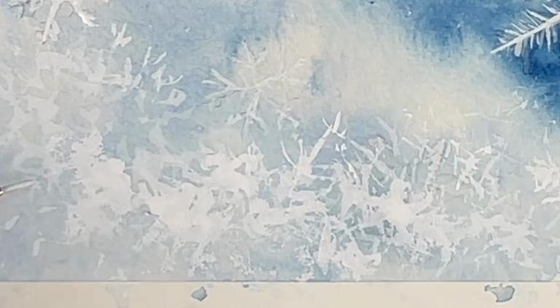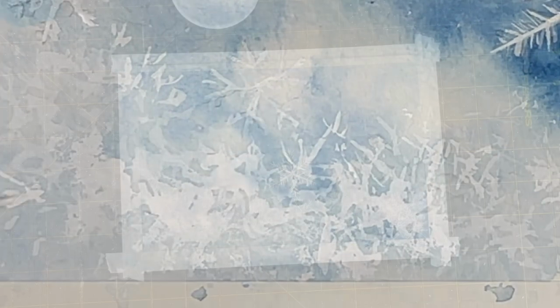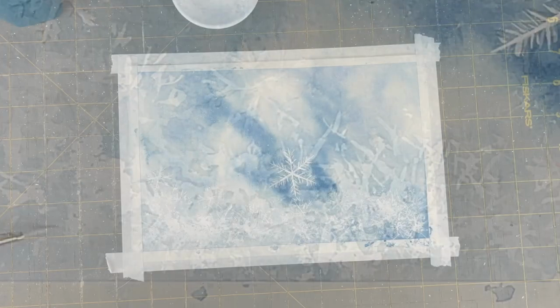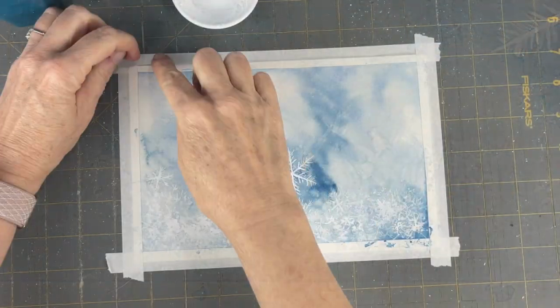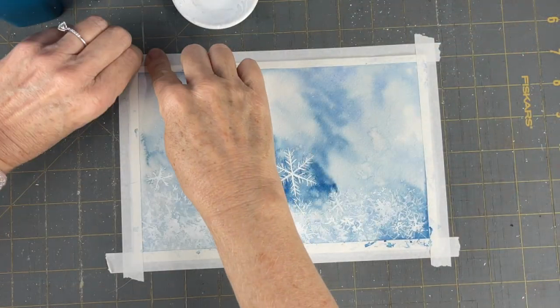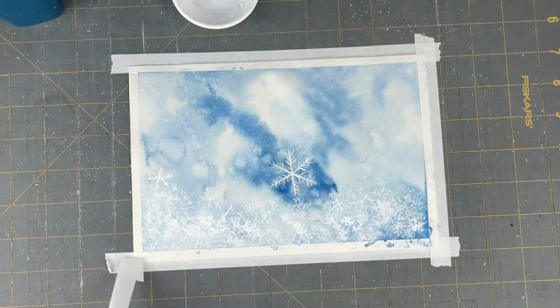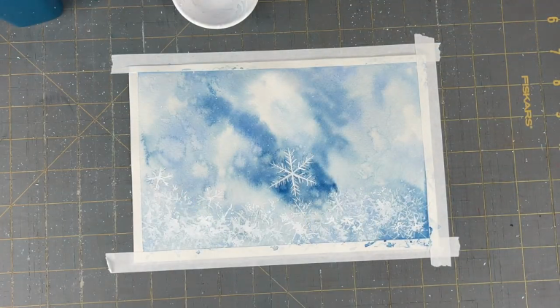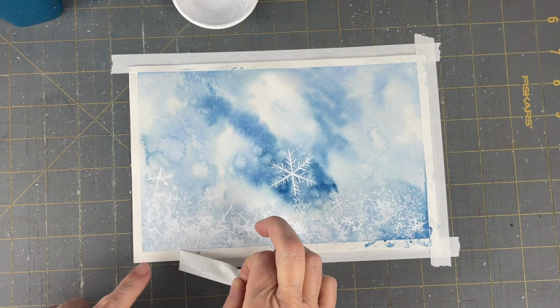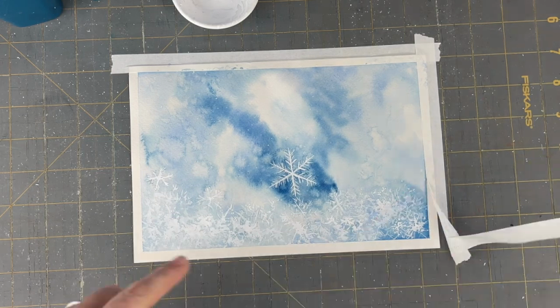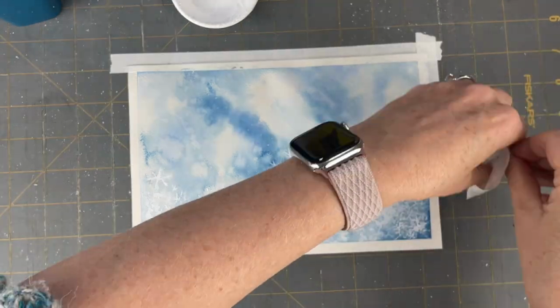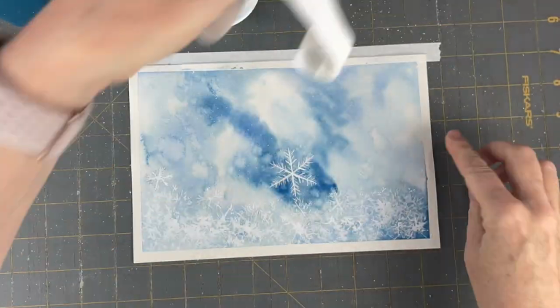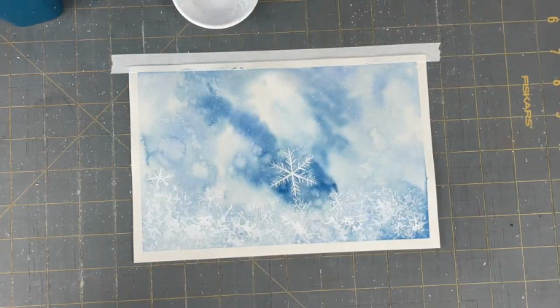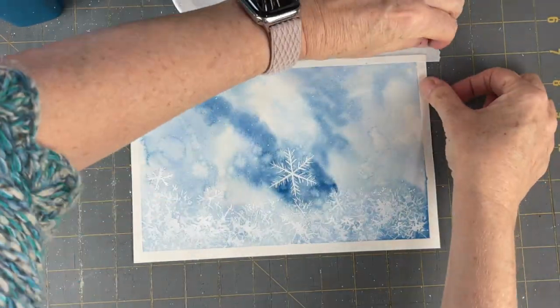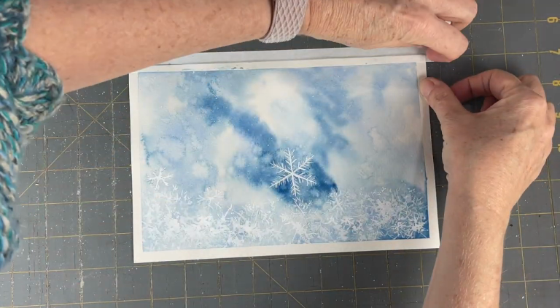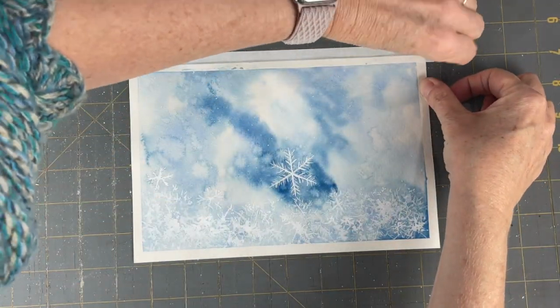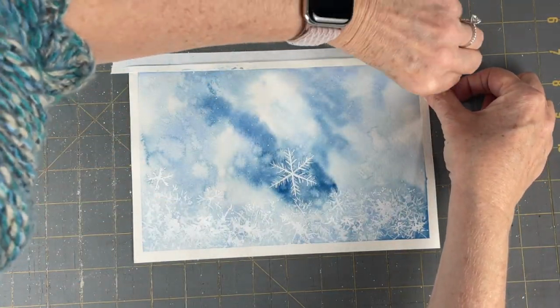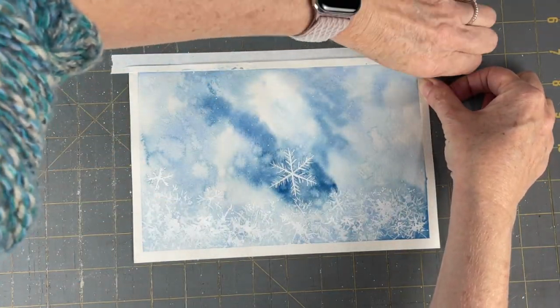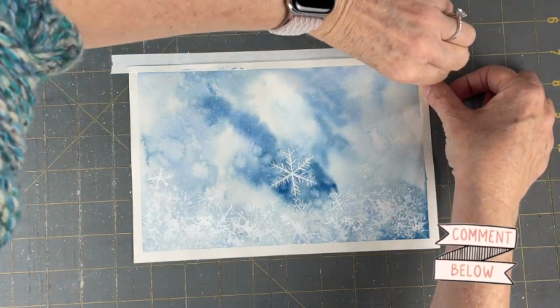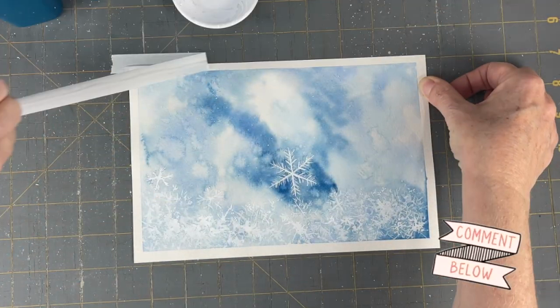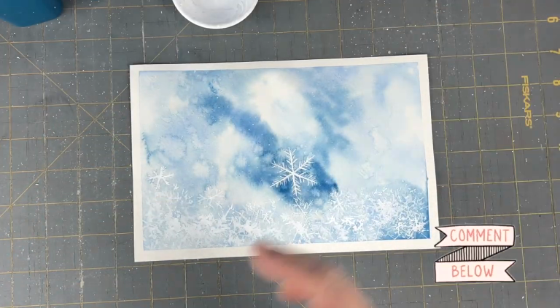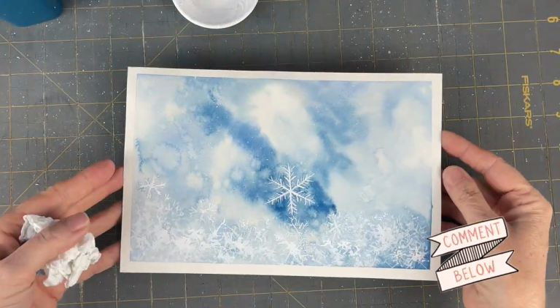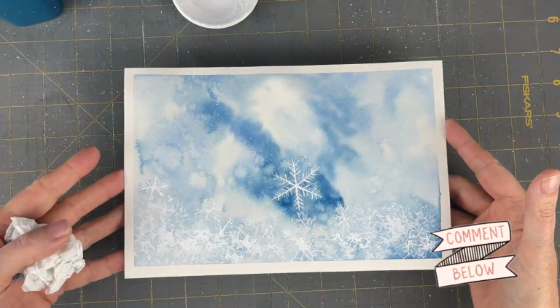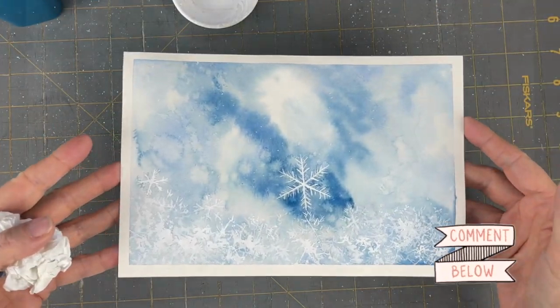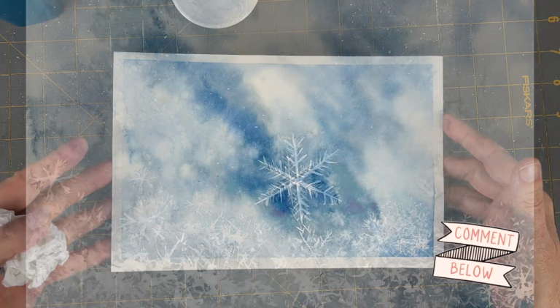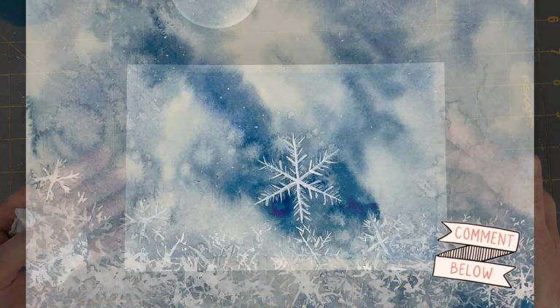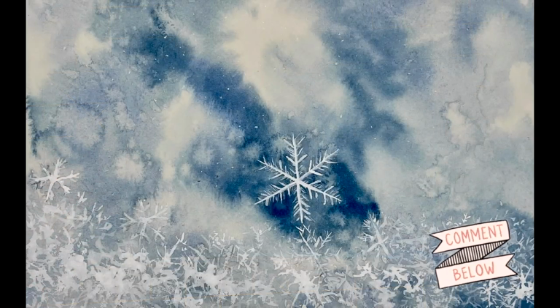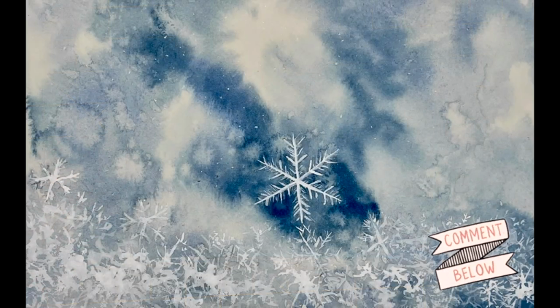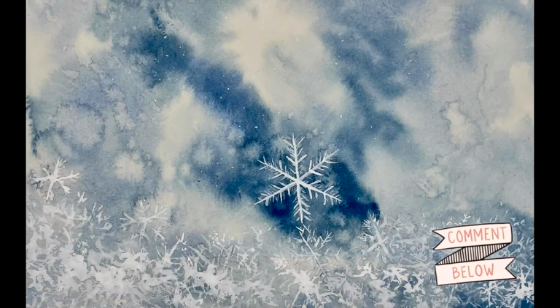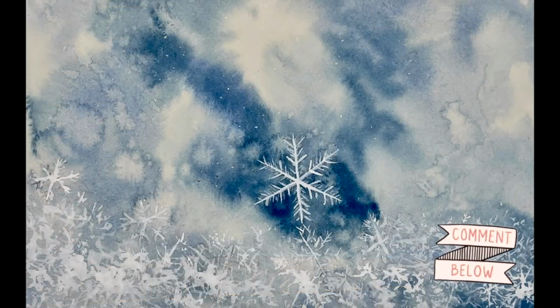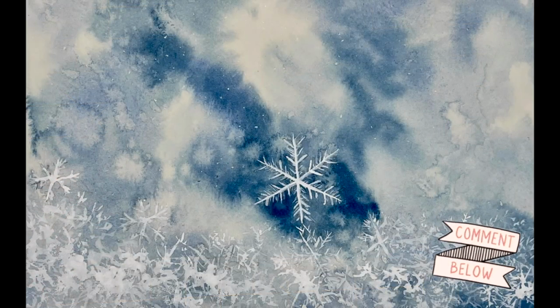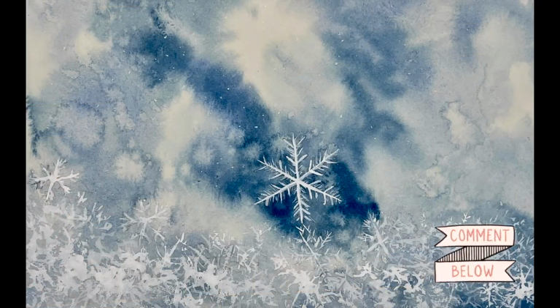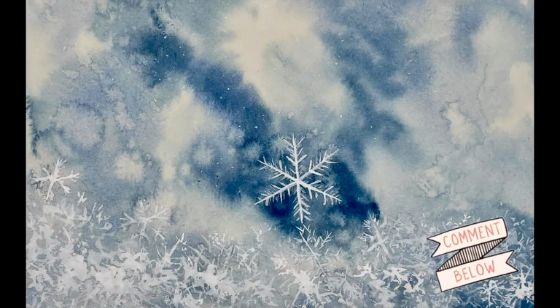I hope you guys have fun painting nature's most finest microscopic piece of artwork with me. Thanks for watching and I will see you next week.